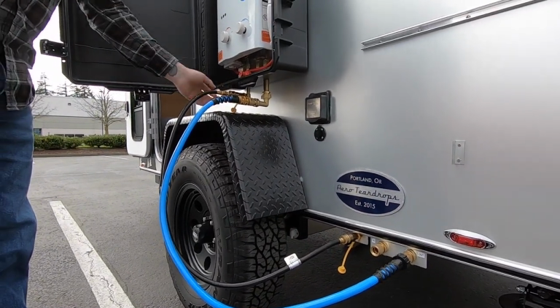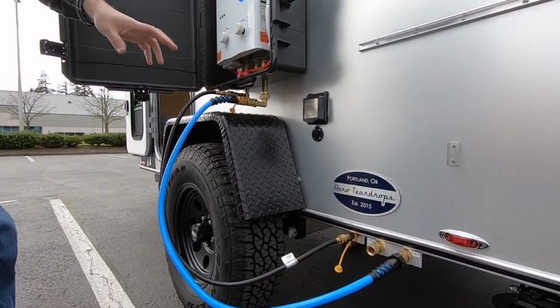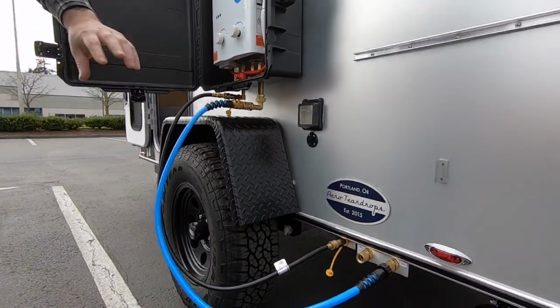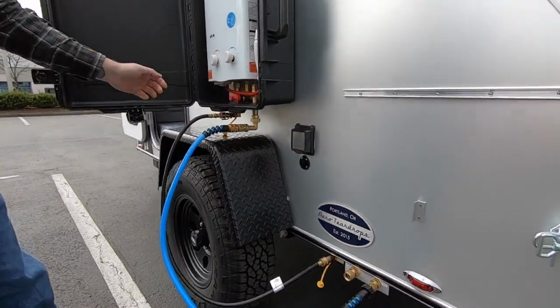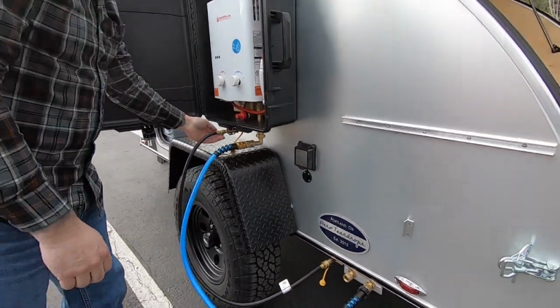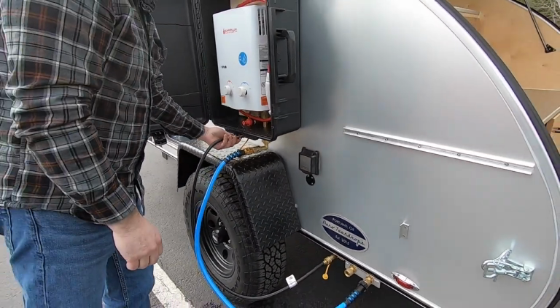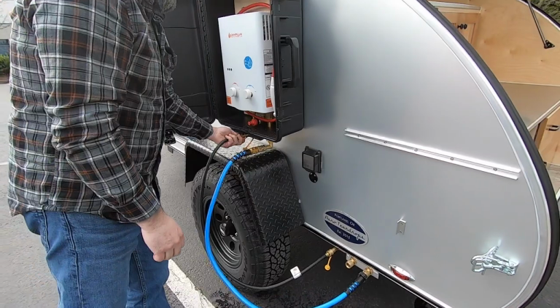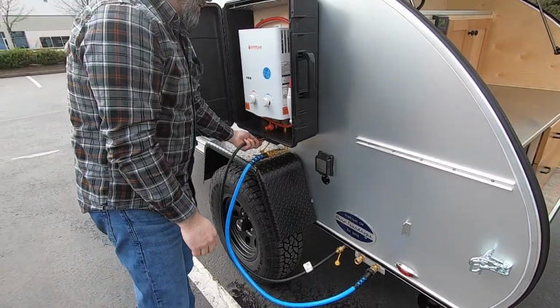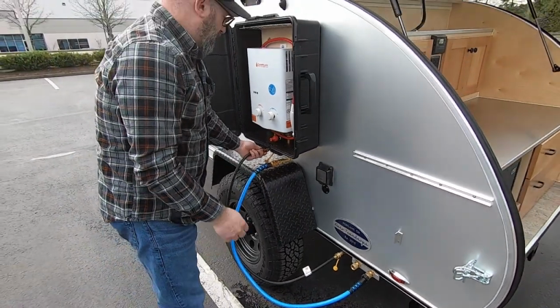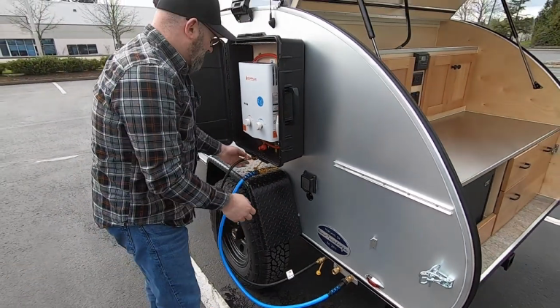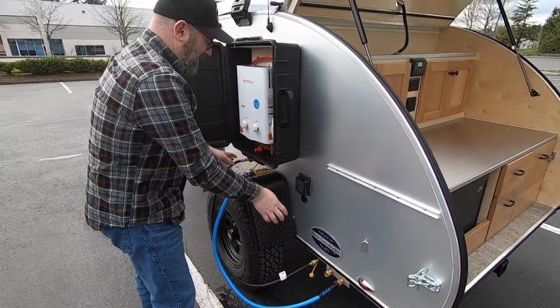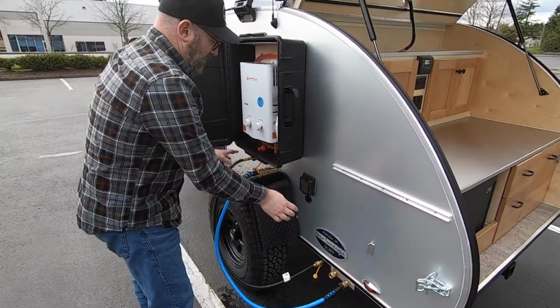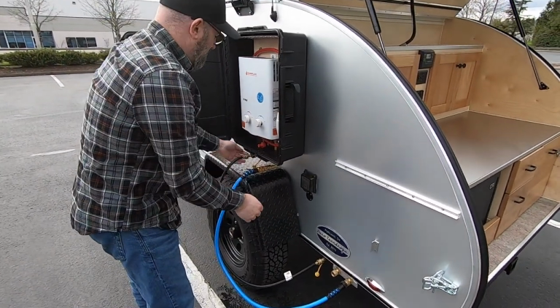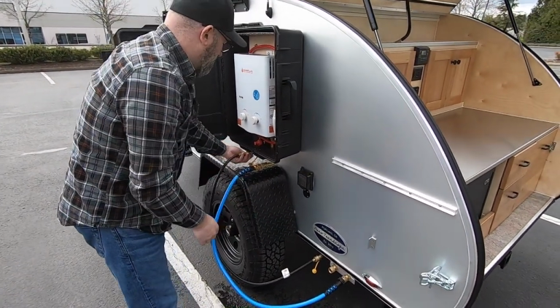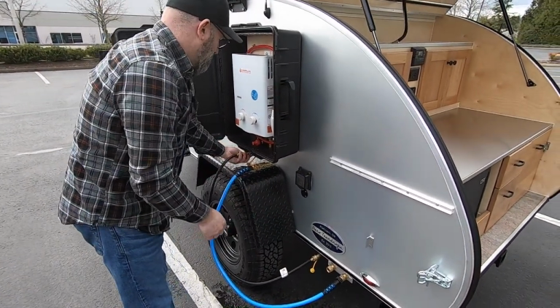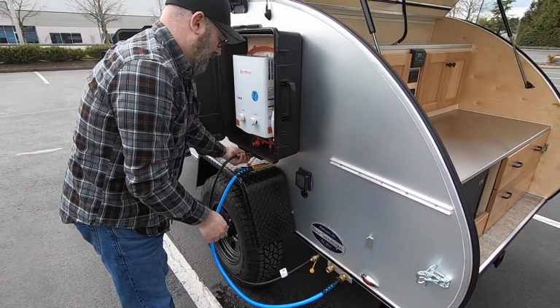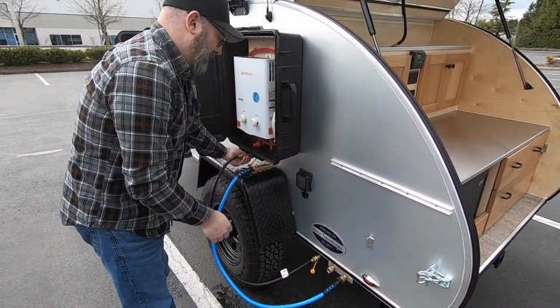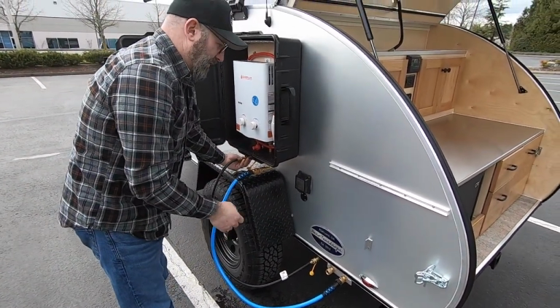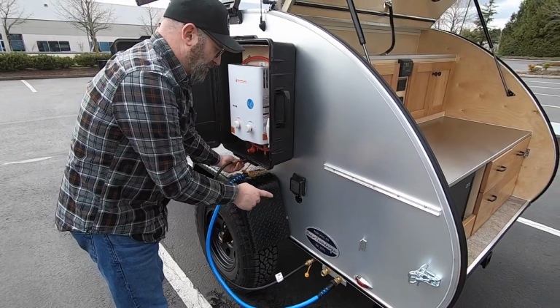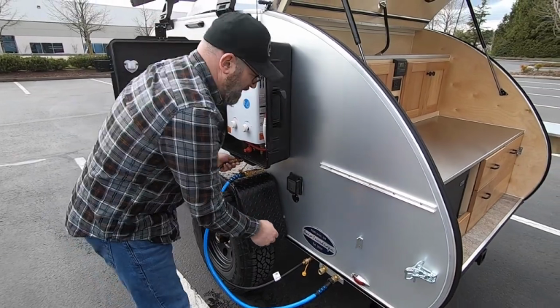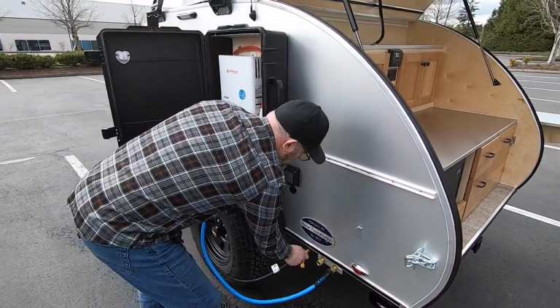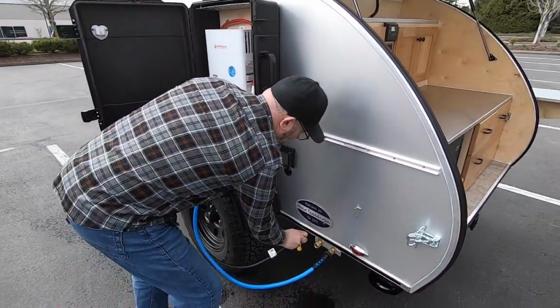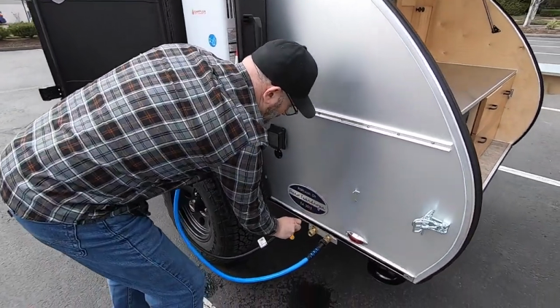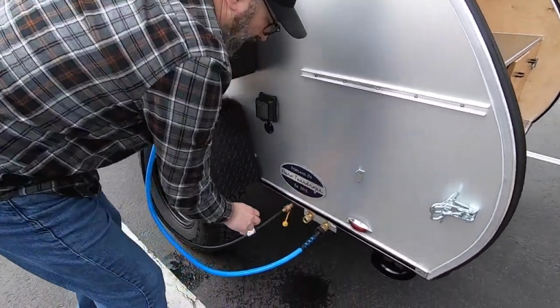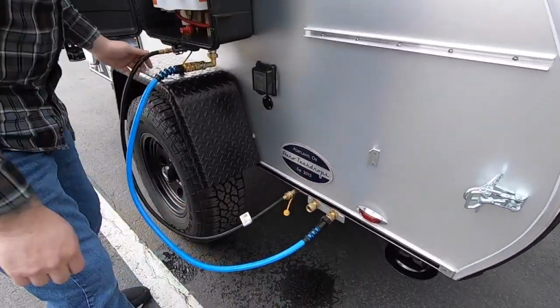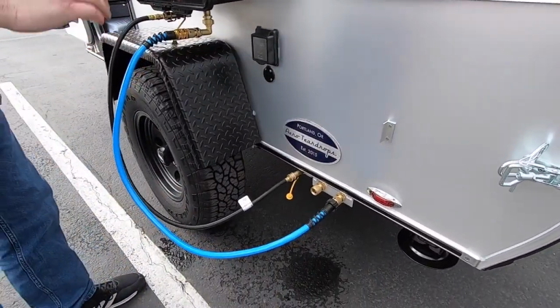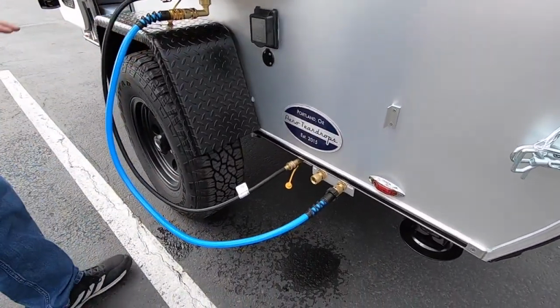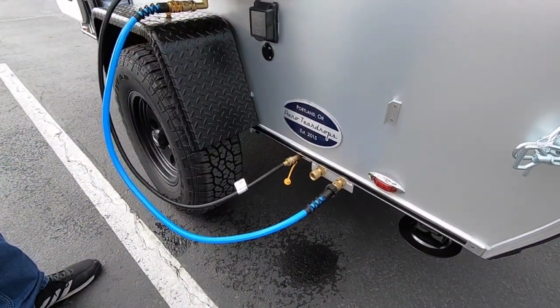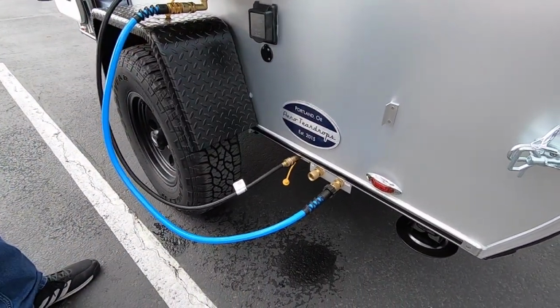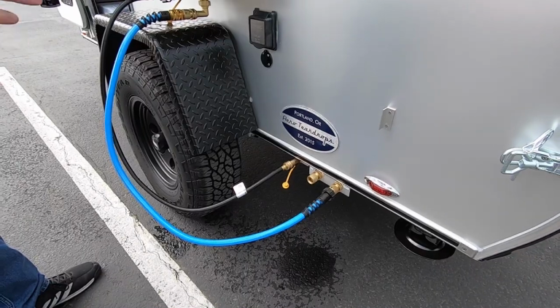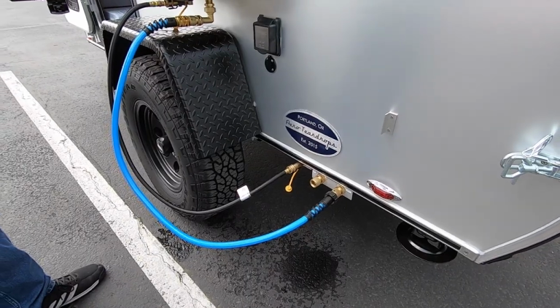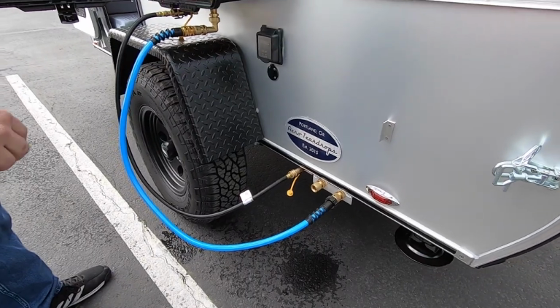Then you're going to turn the valves on at each quick release. The nice thing is that you won't be able to disconnect this hose until these valves are shut off — these quick connects will not operate until everything is closed. It's a little bit of a safety feature there.